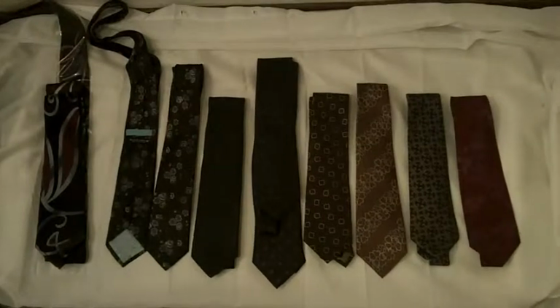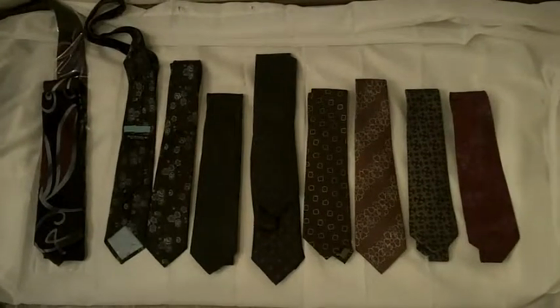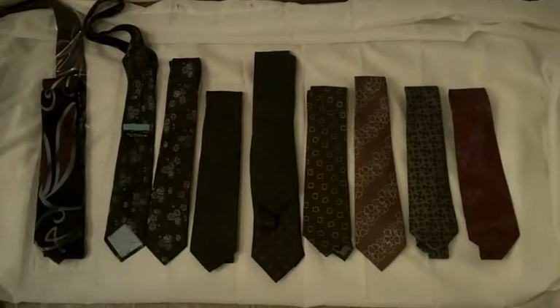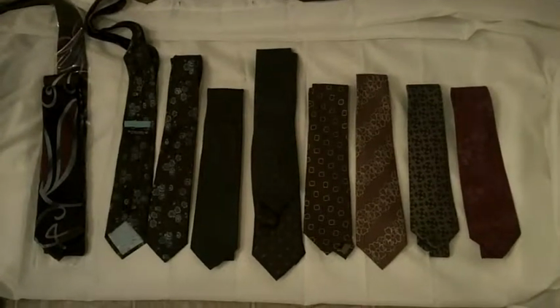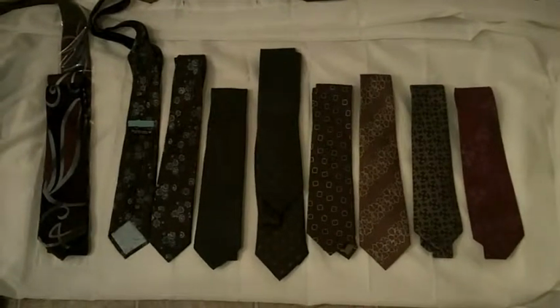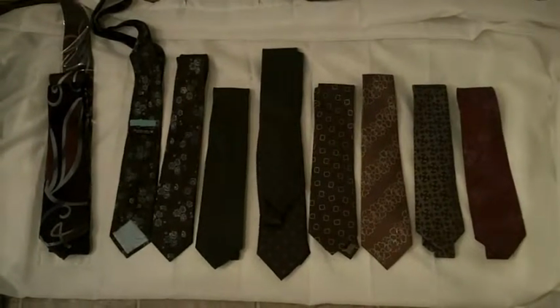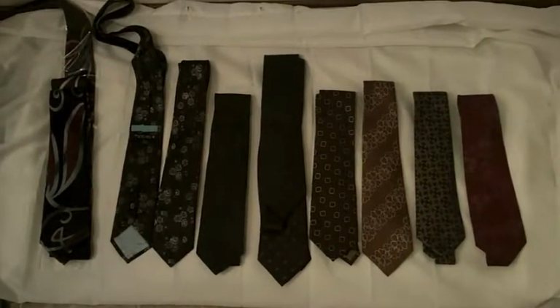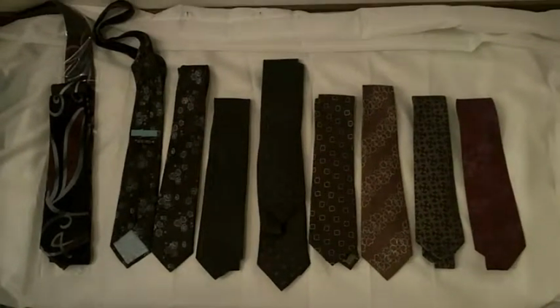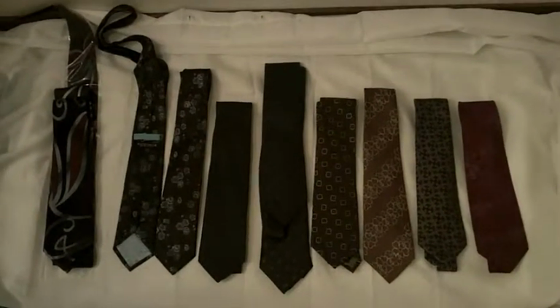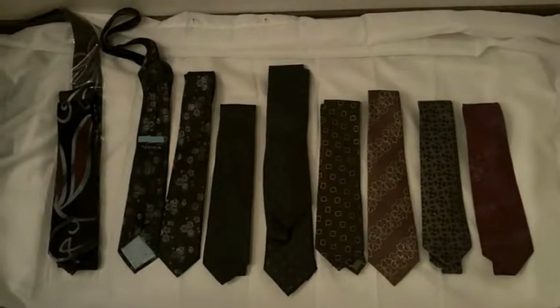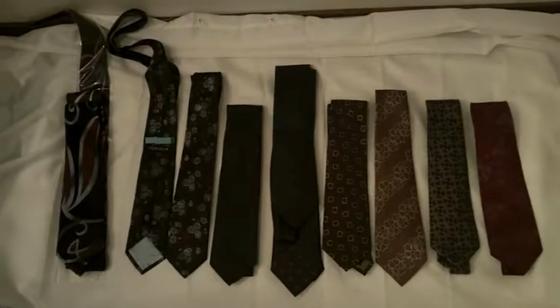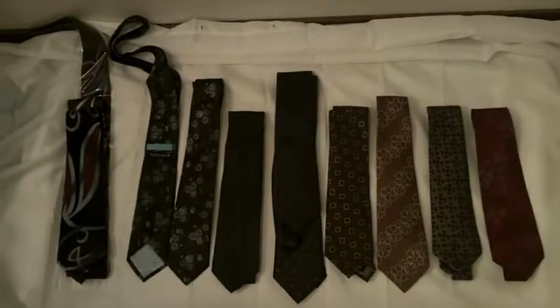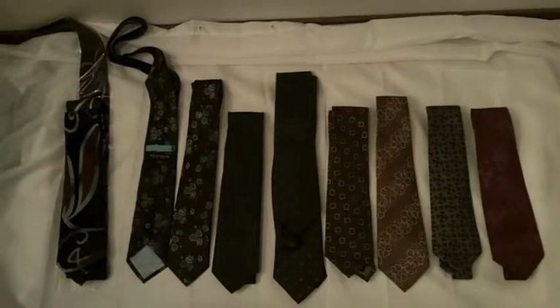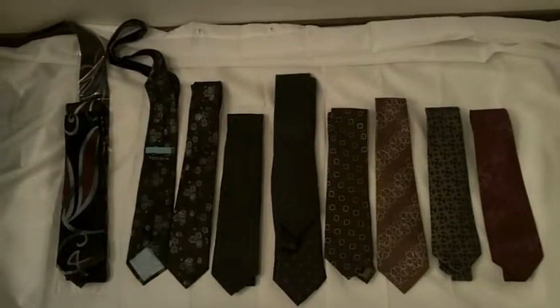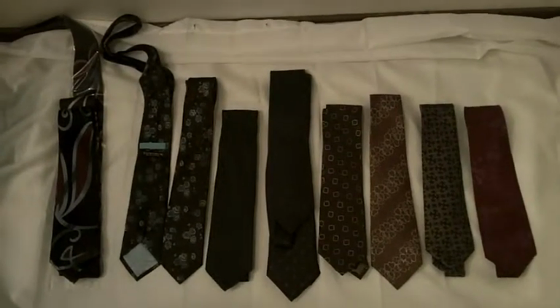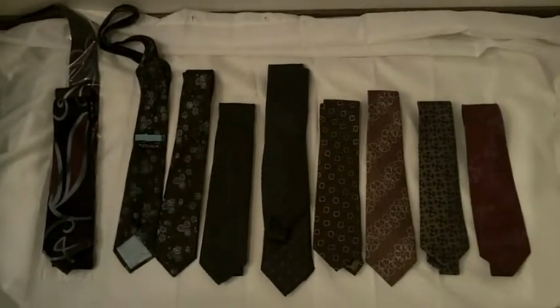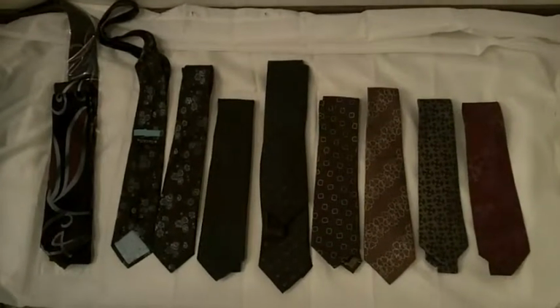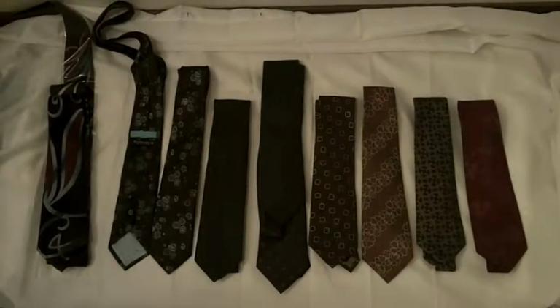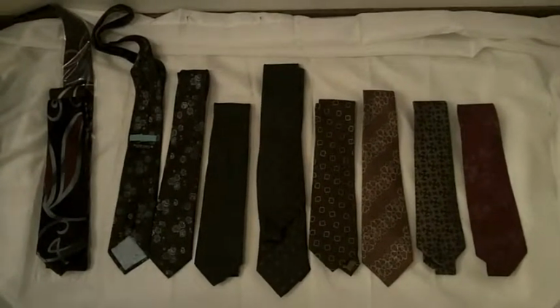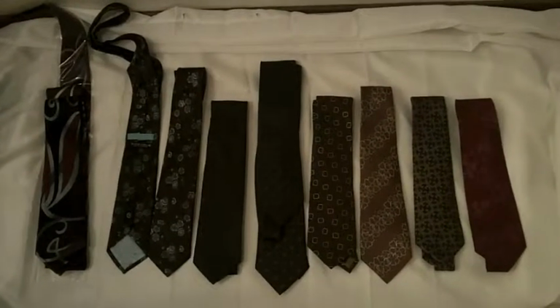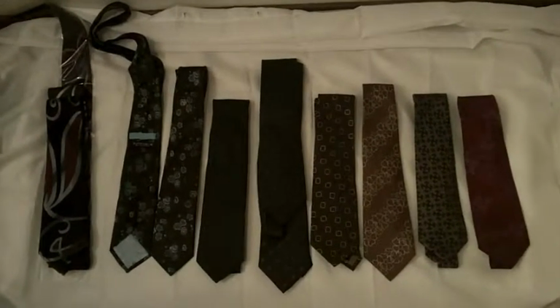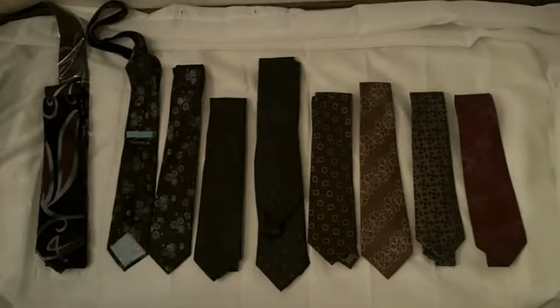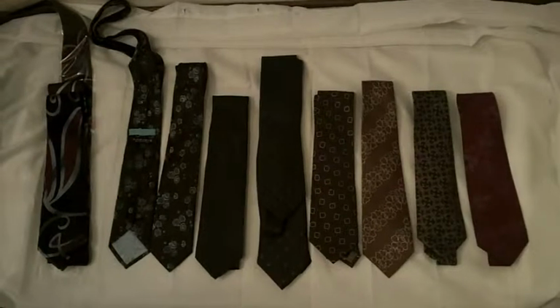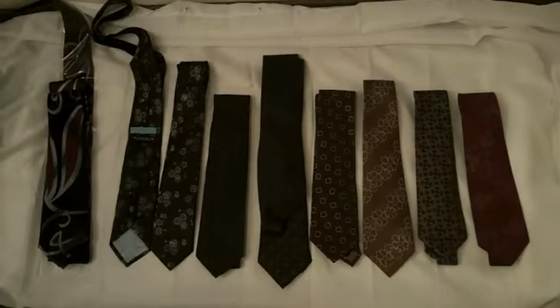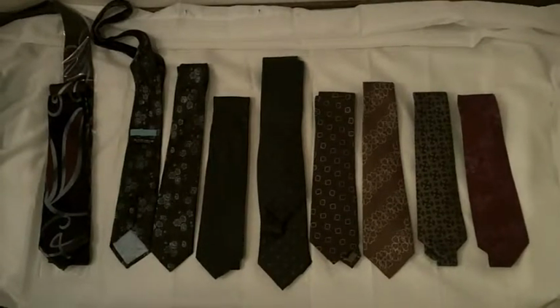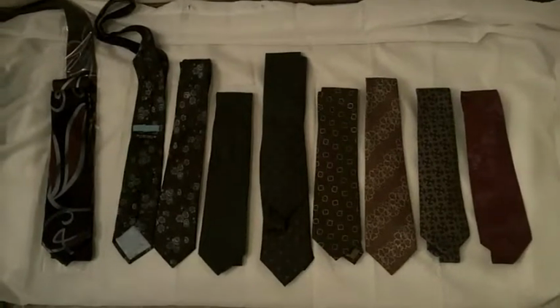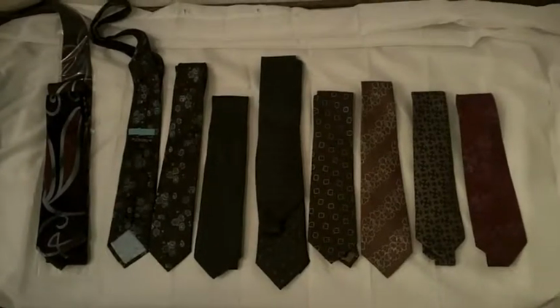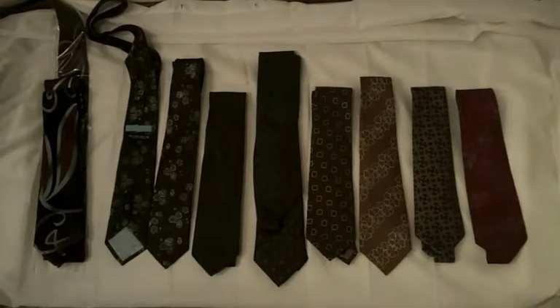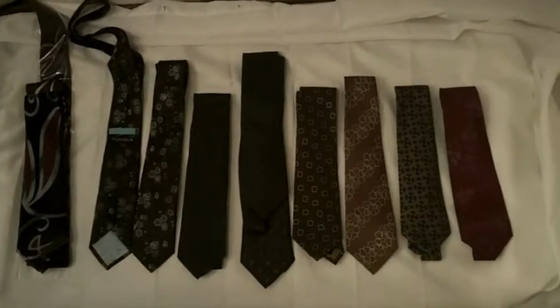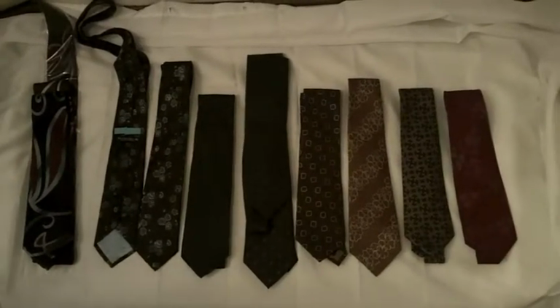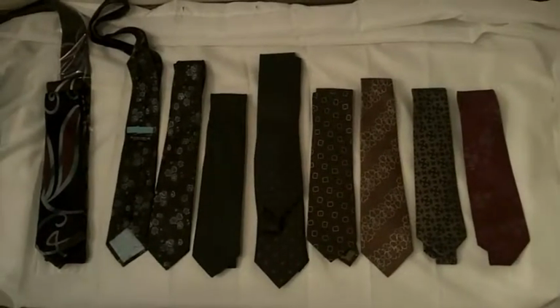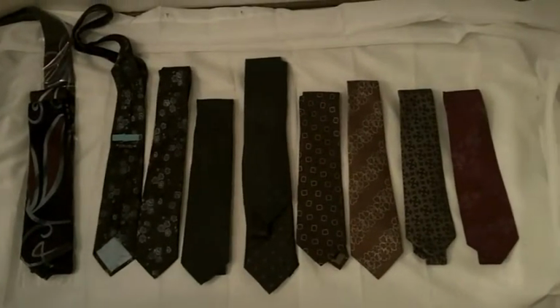By popular request, this is my collection of Tennant Ties. A gentleman asked me to review my Magnolia ties, so I figured I'll throw in my Genuines as well. So, let's get to it.